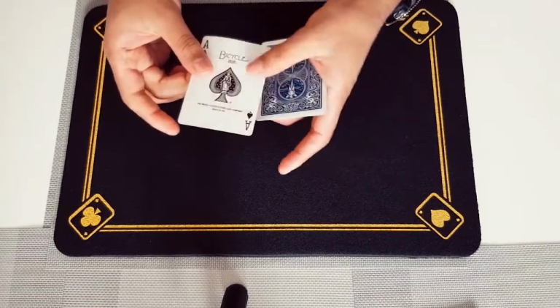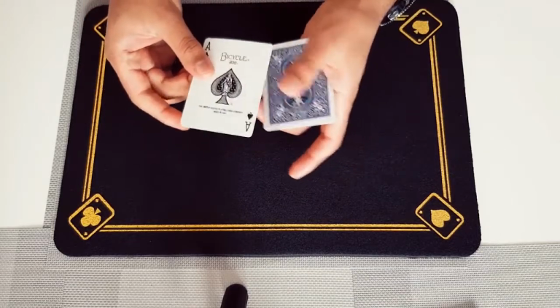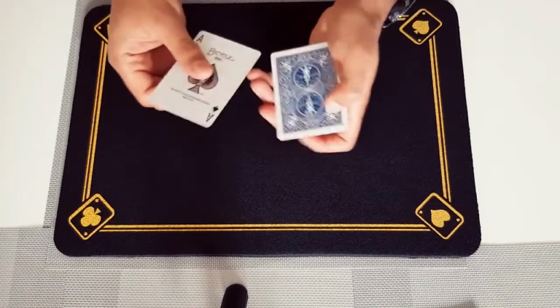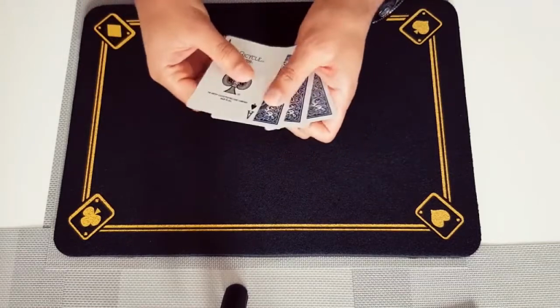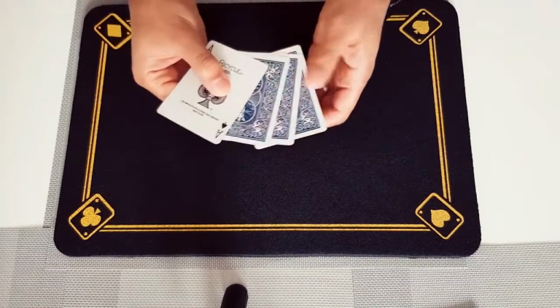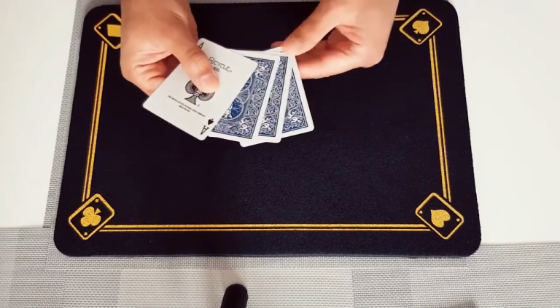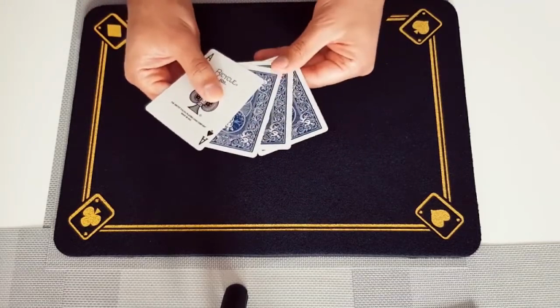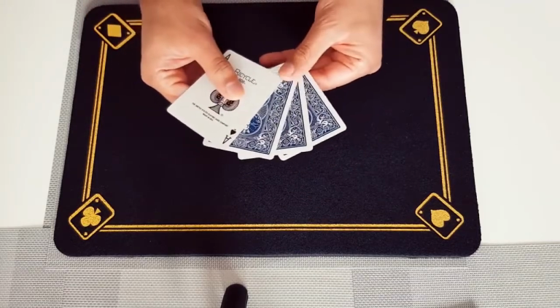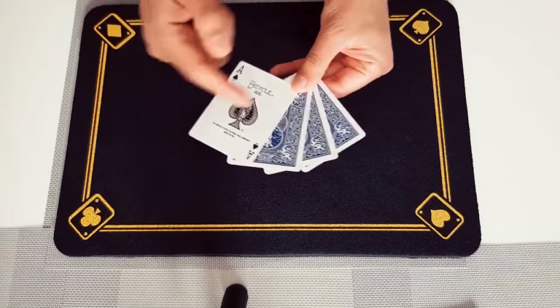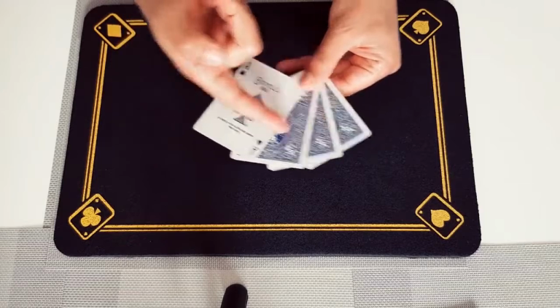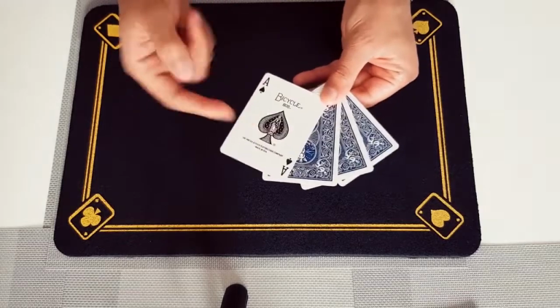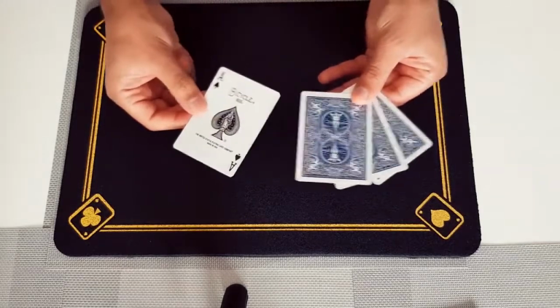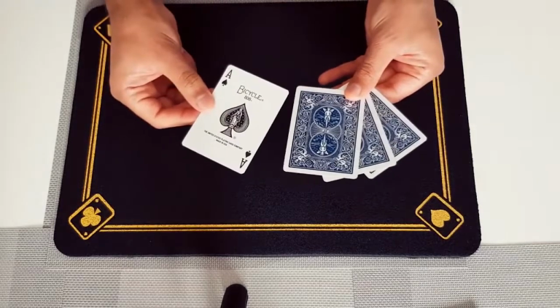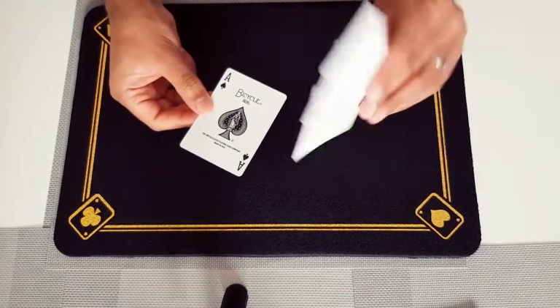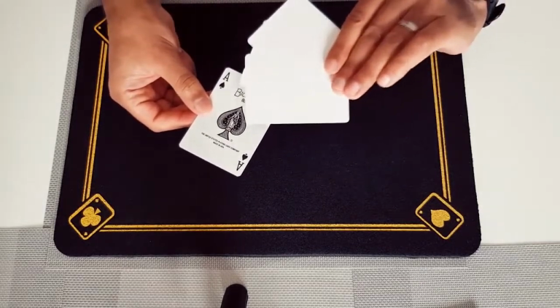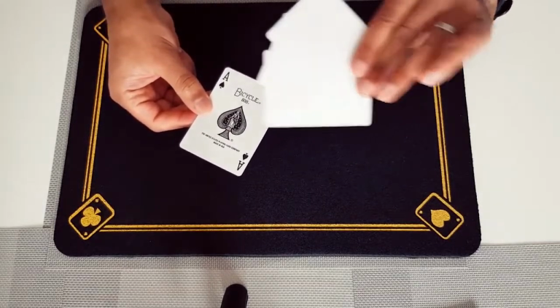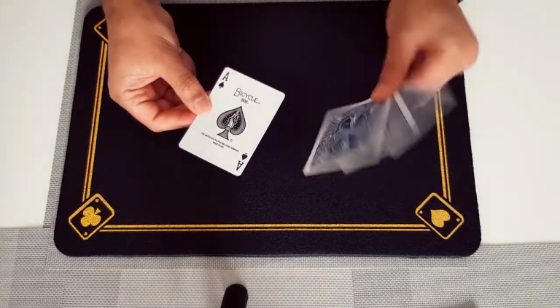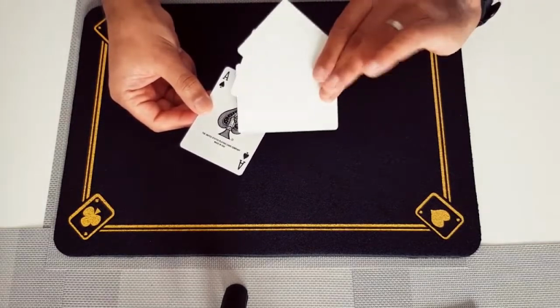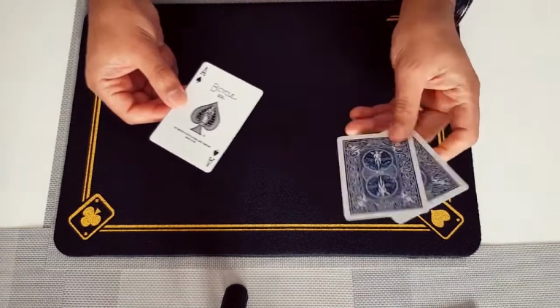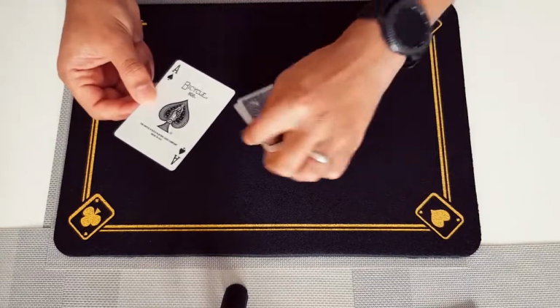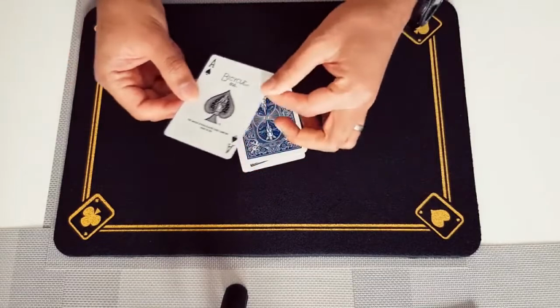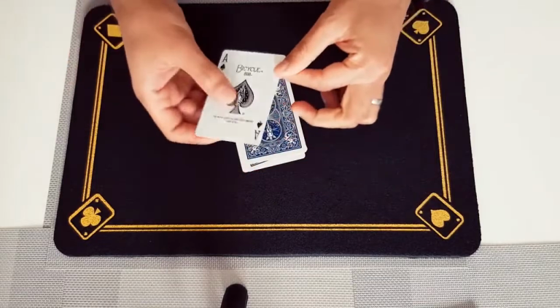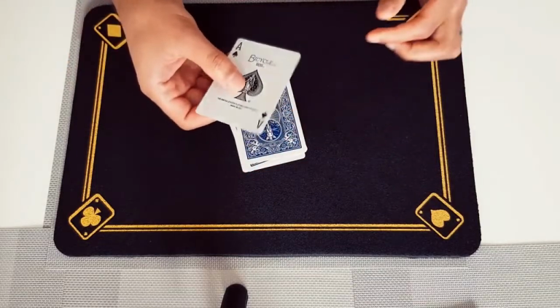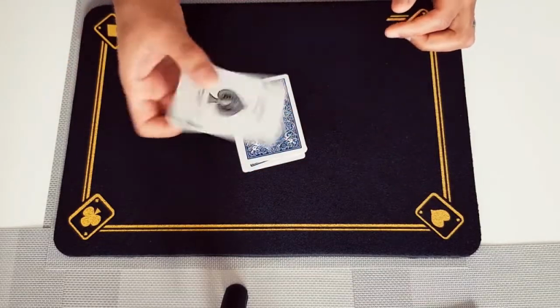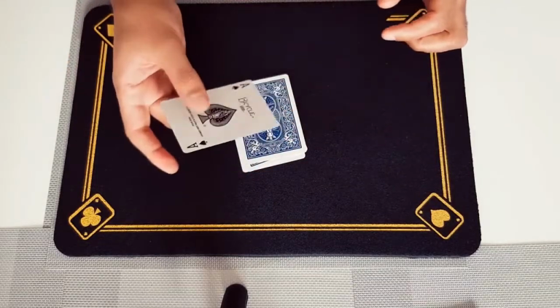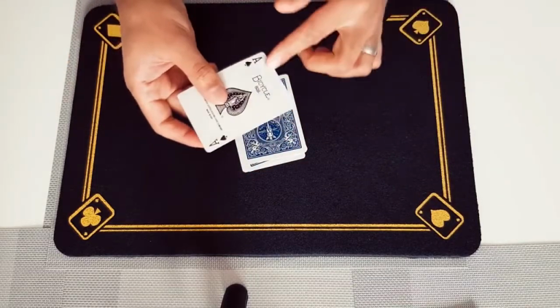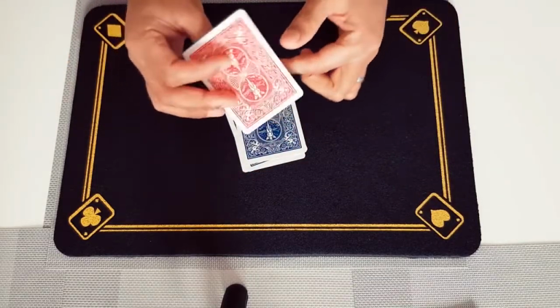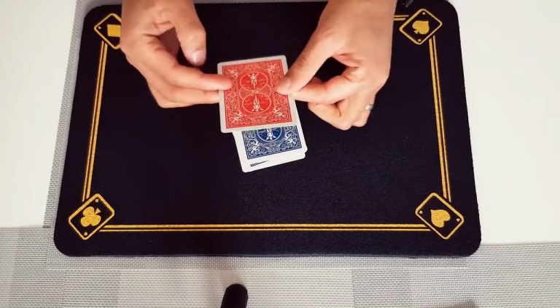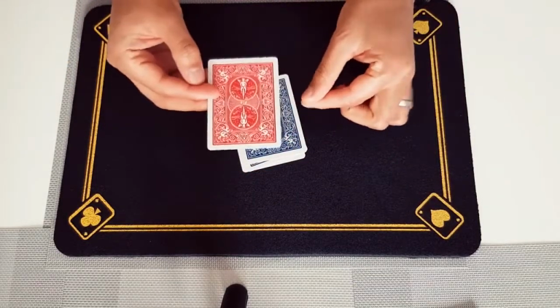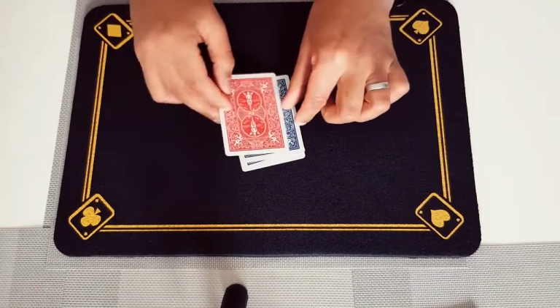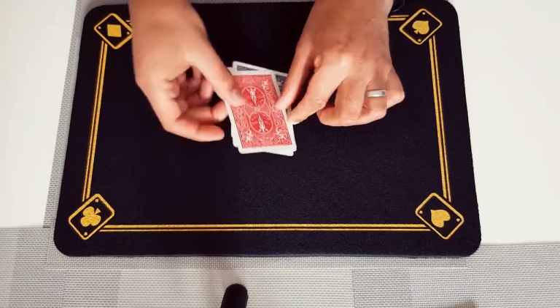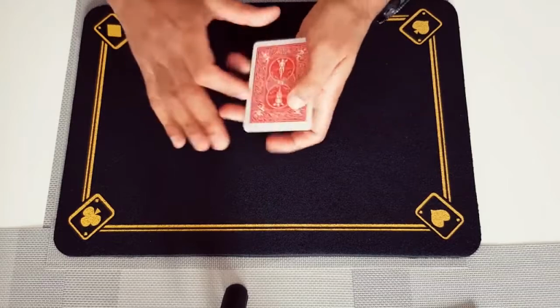So the ace of spades is just here and you've got all the other cards here. What was the colour of the back of the ace of spades? If you said it was blue you'd be wrong, because a quick spin like this changes that one into red, just like that.